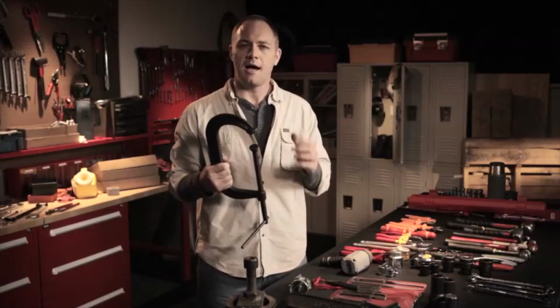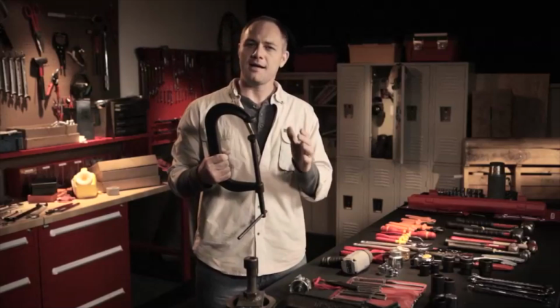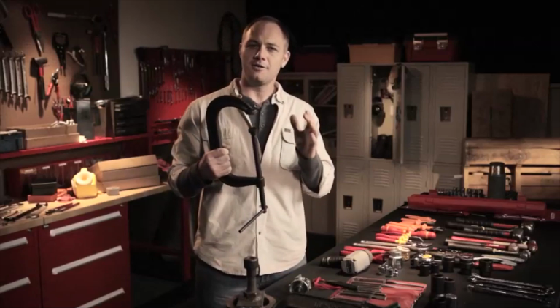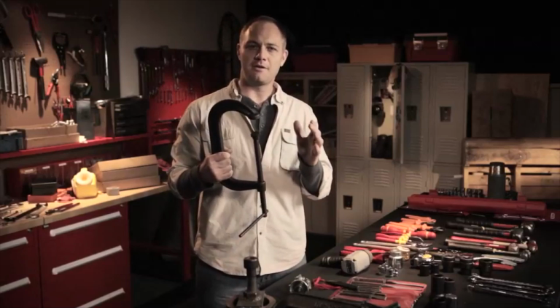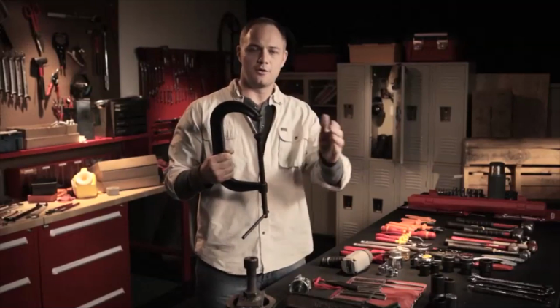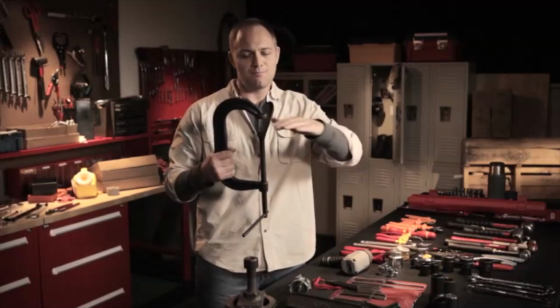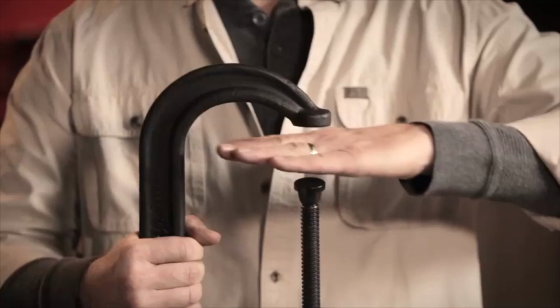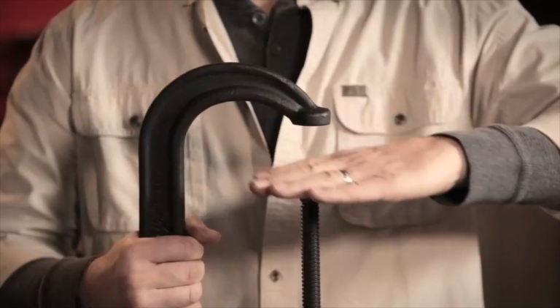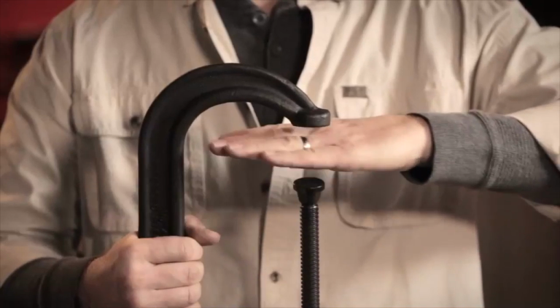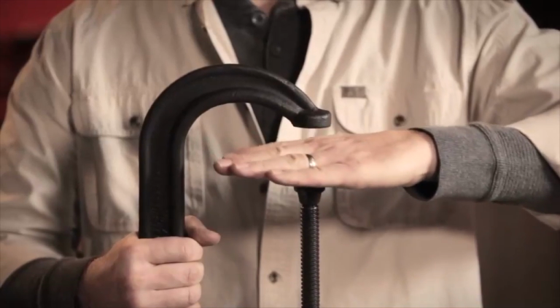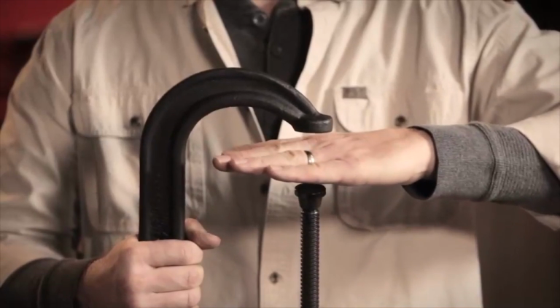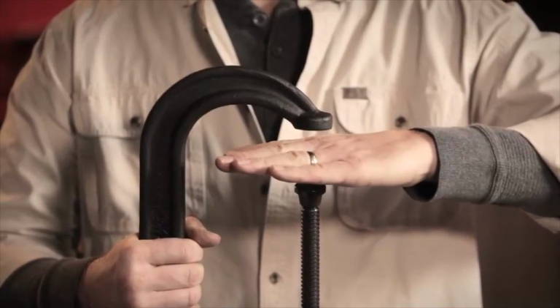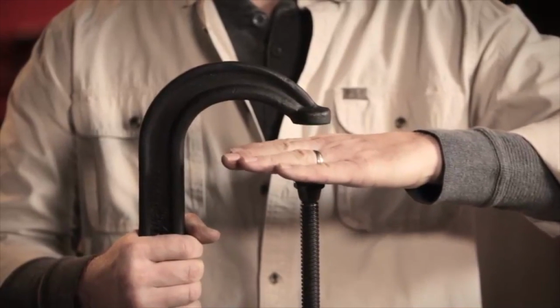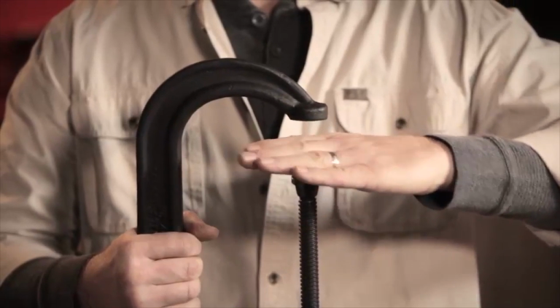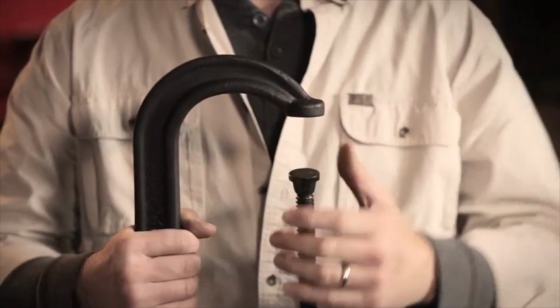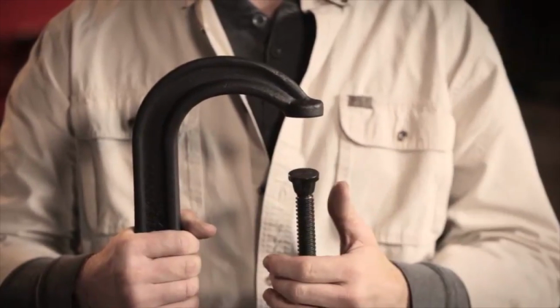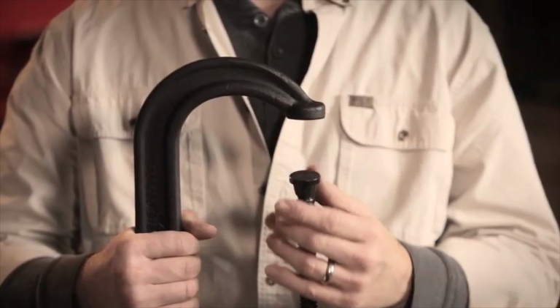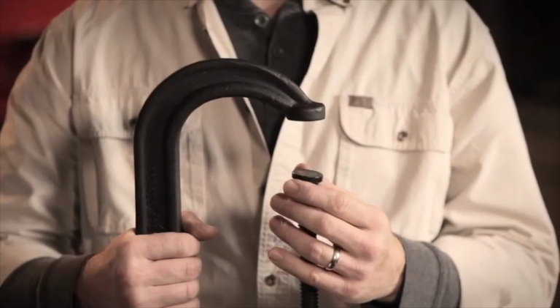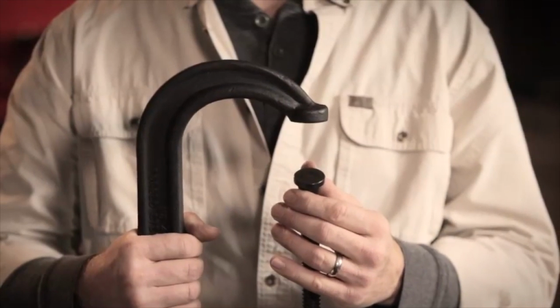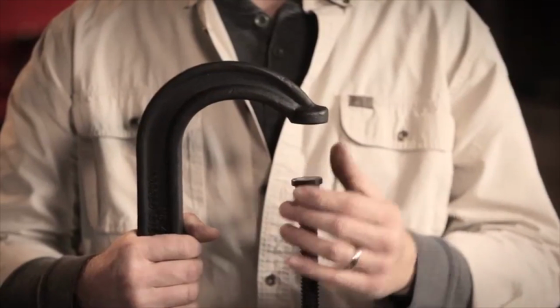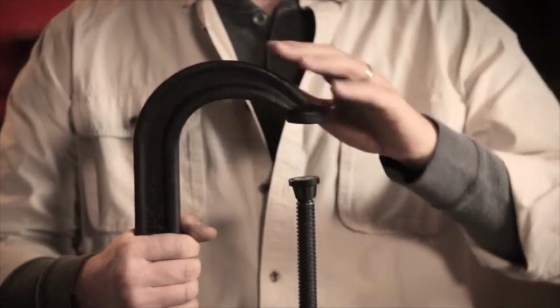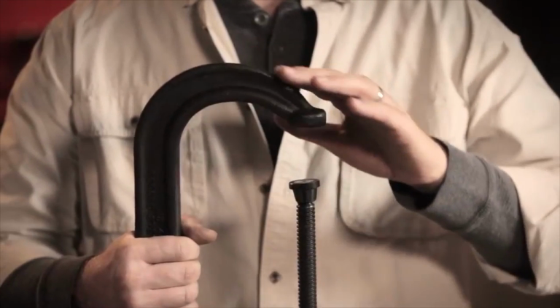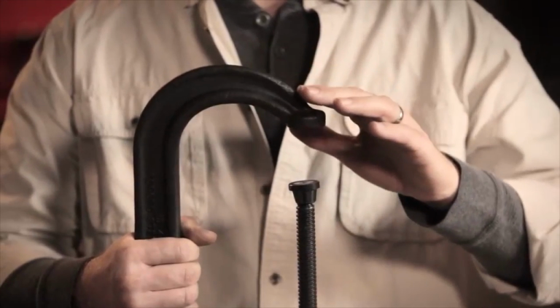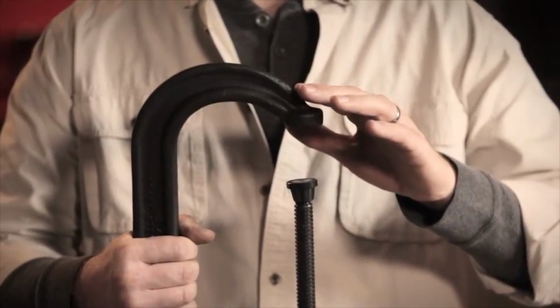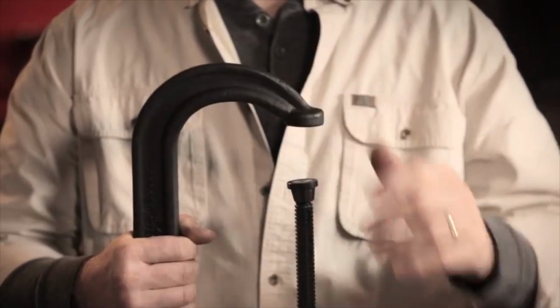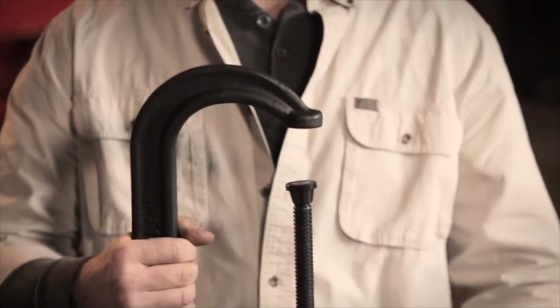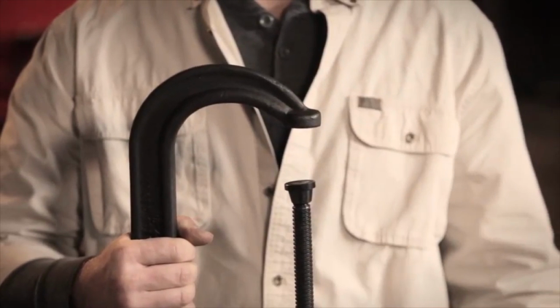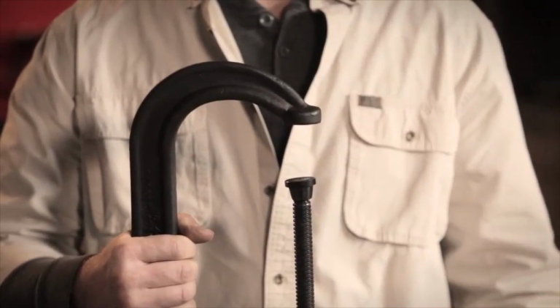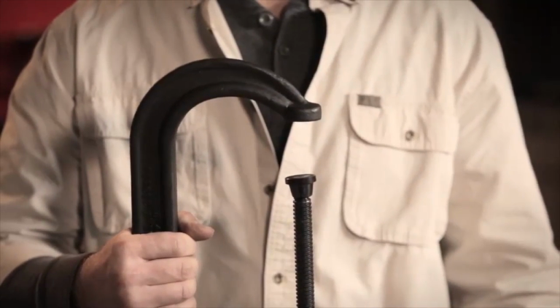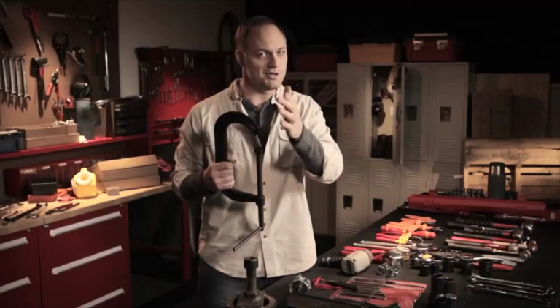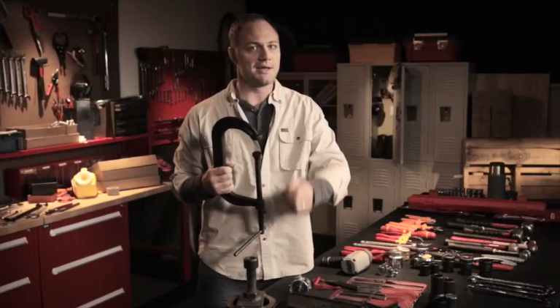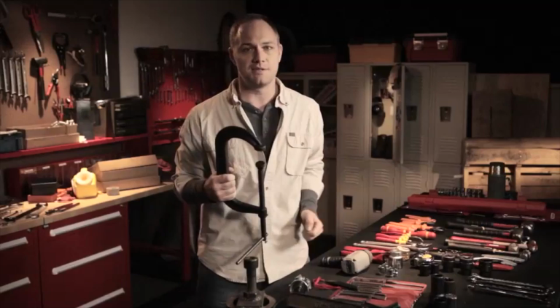Apply your clamping force perpendicular to the work surface it's securing. Then fully engage the pressure pad and the anvil. Once you've made sure your work surface is secure, you can get down to business.